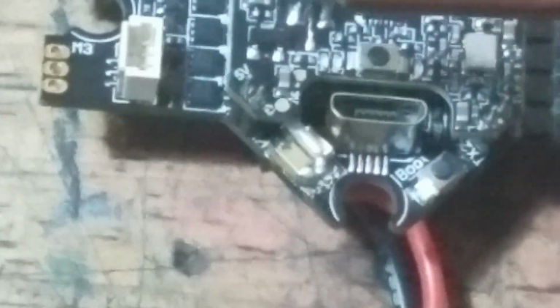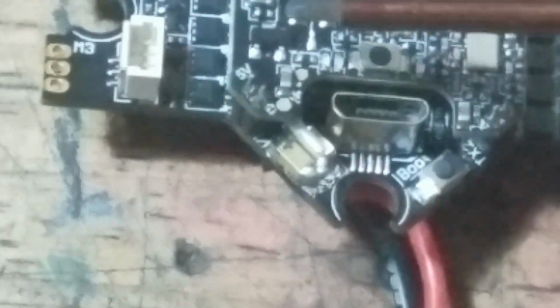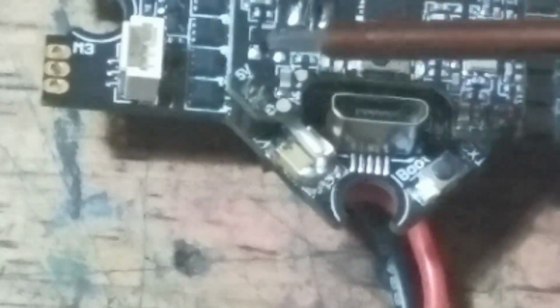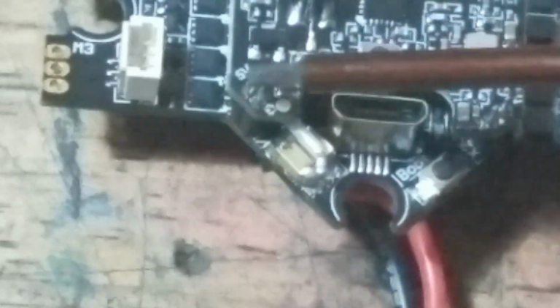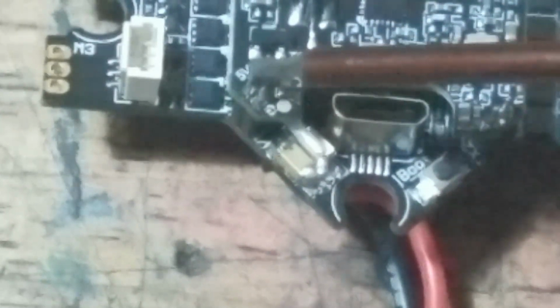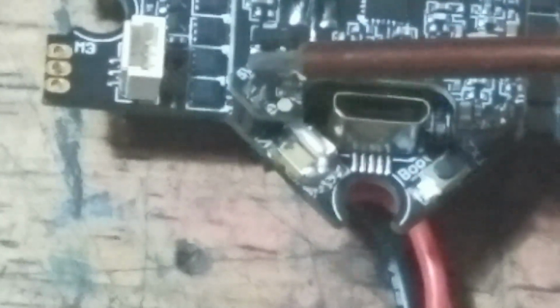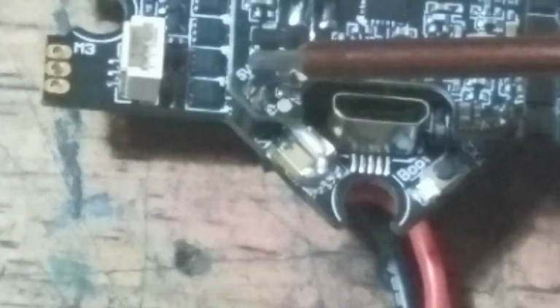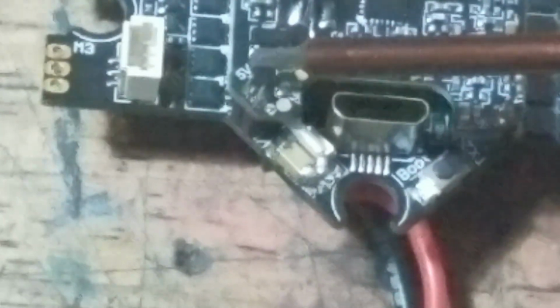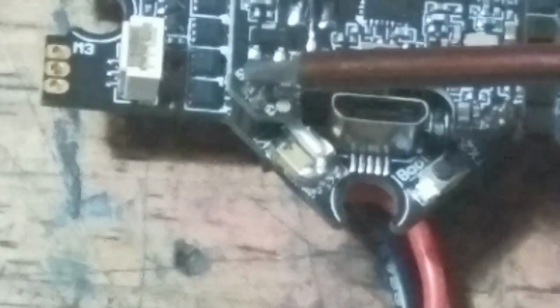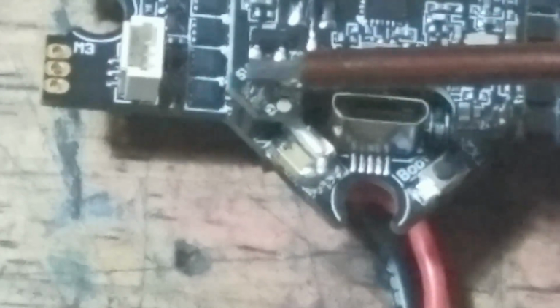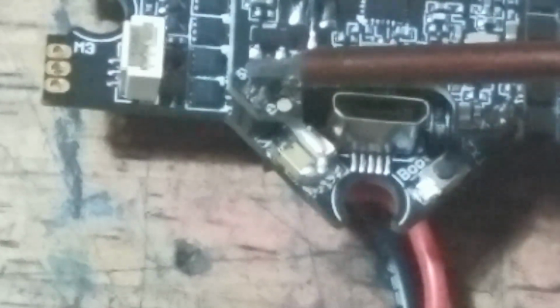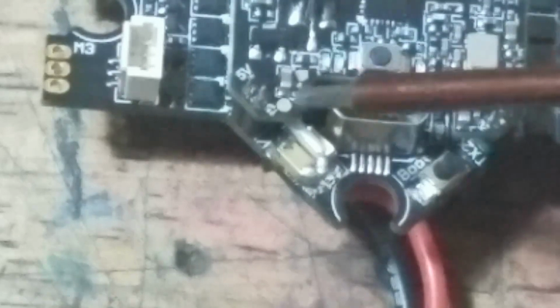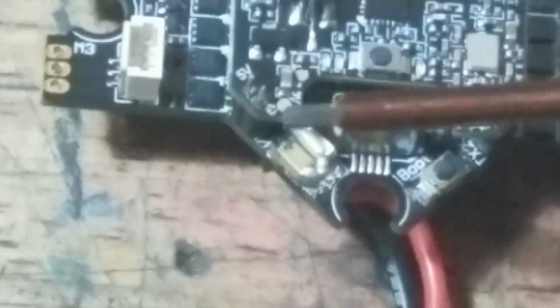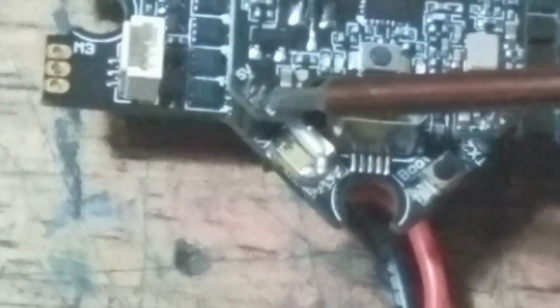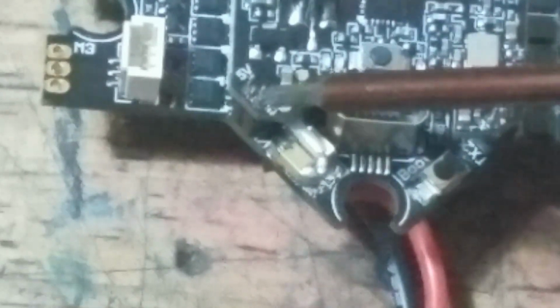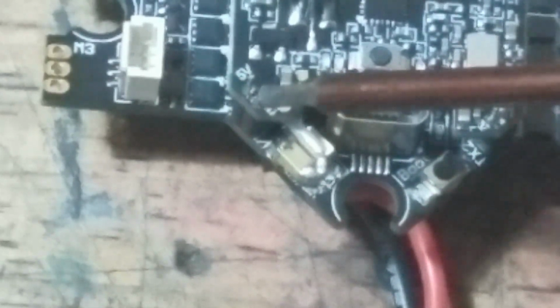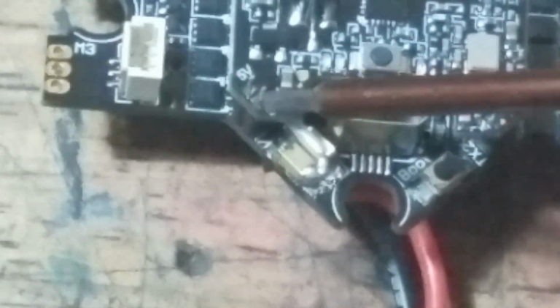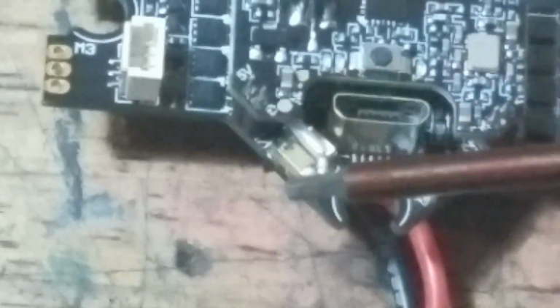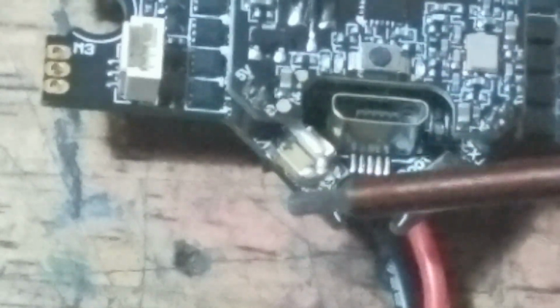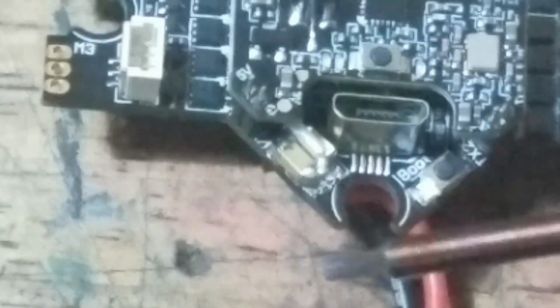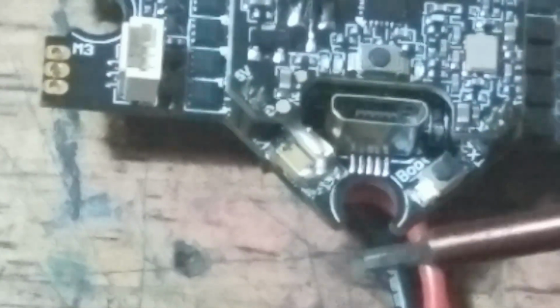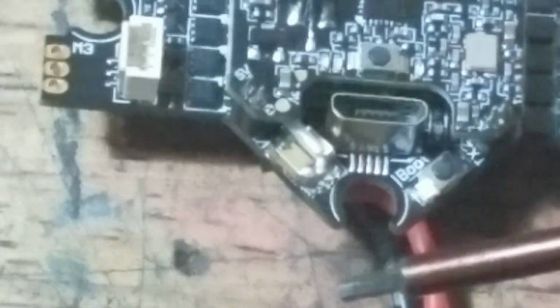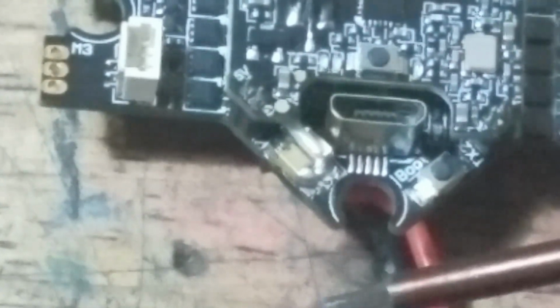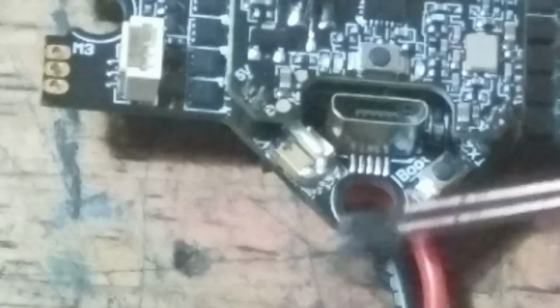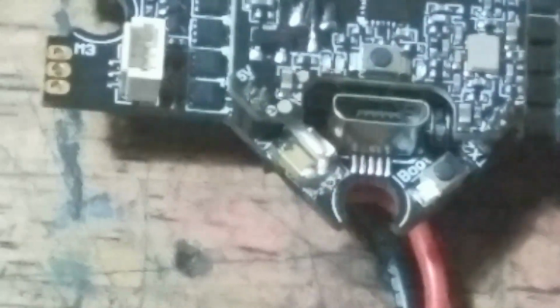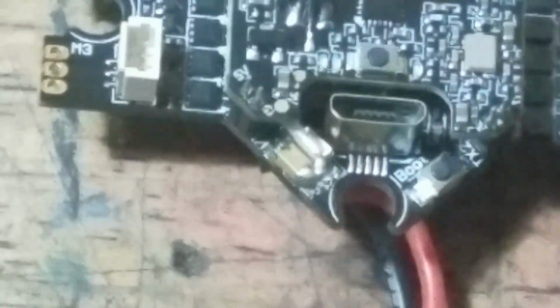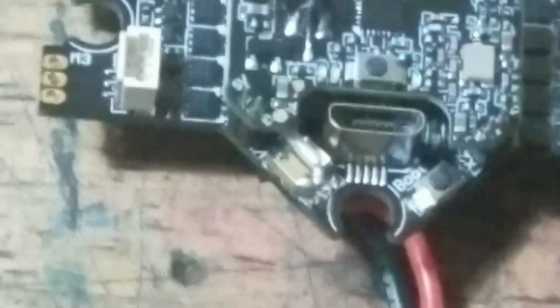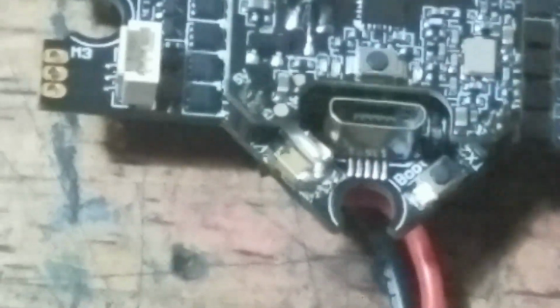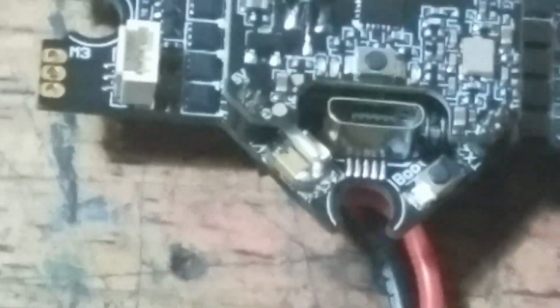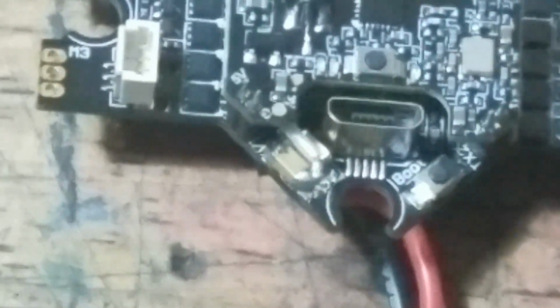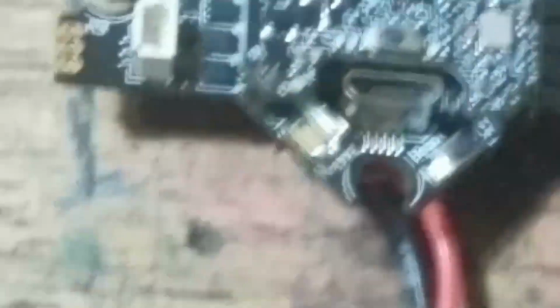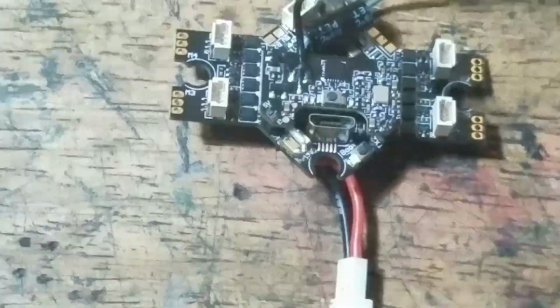We want to make sure we leave enough wire so it can come back around to the front of the drone. If you fly with a high camera angle, you're definitely going to want that extra wire so you have some slack to adjust your camera angle to match the one on the drone.